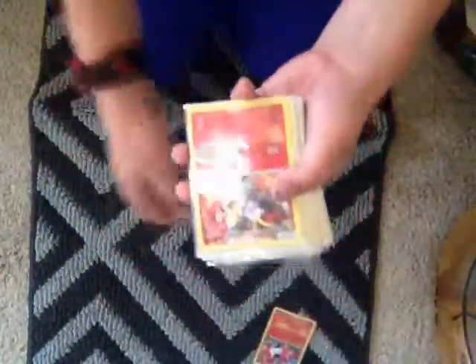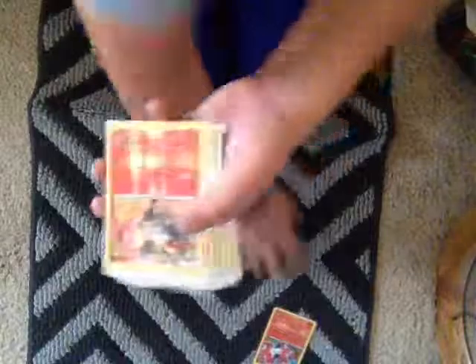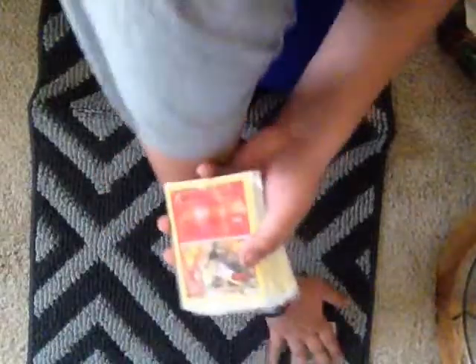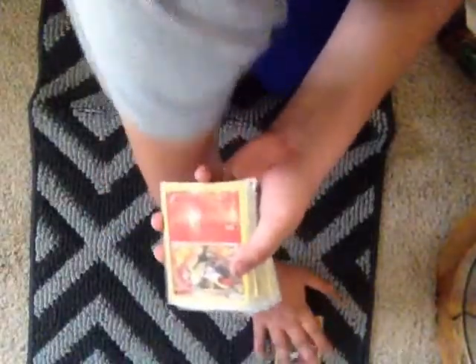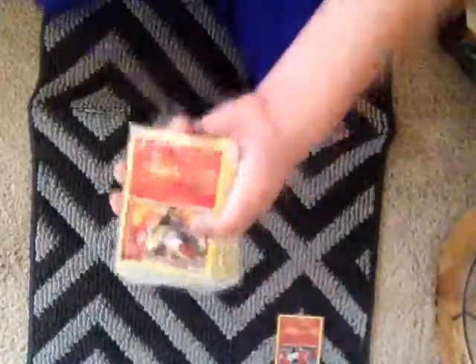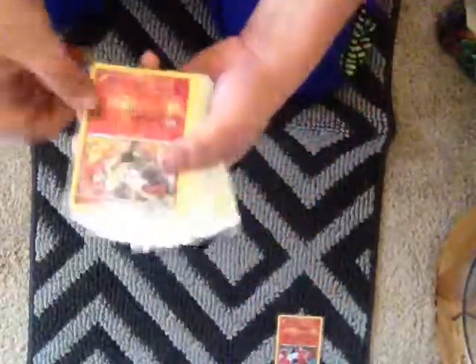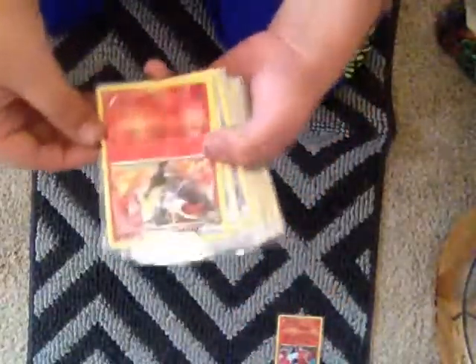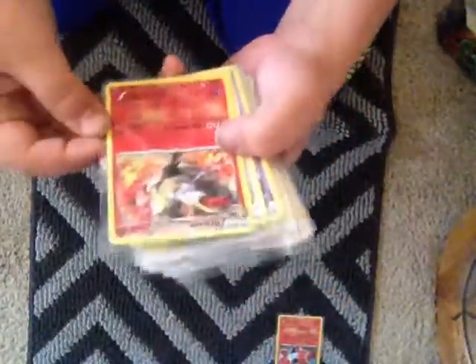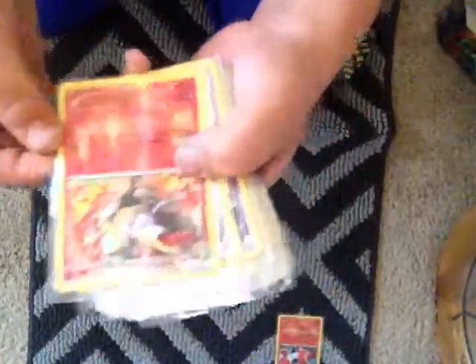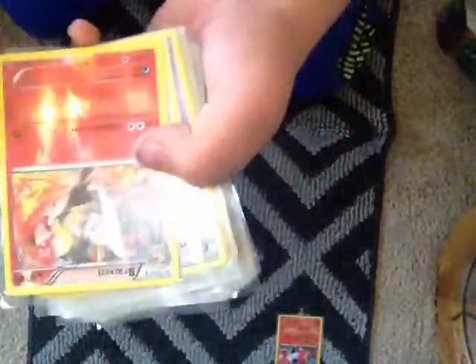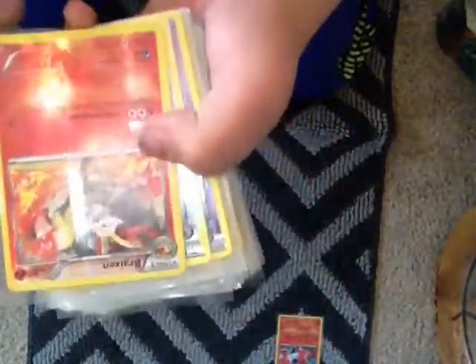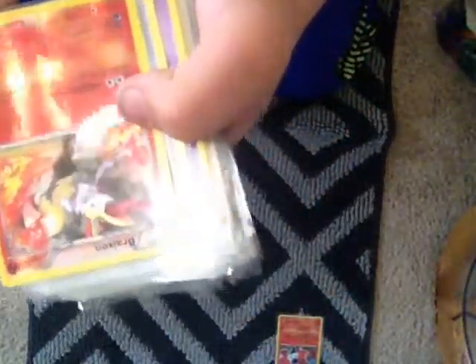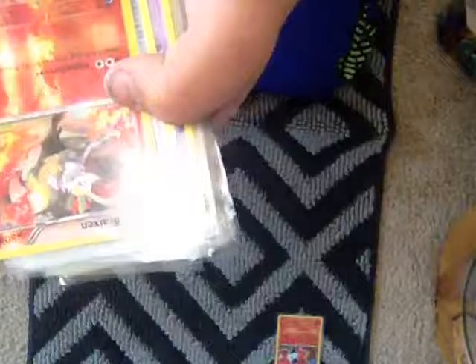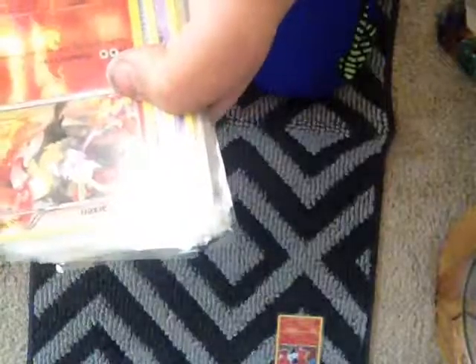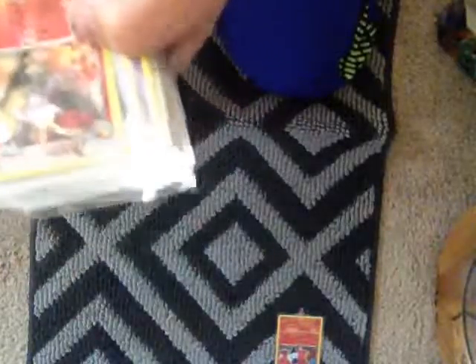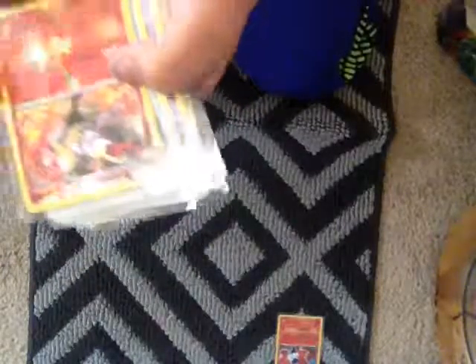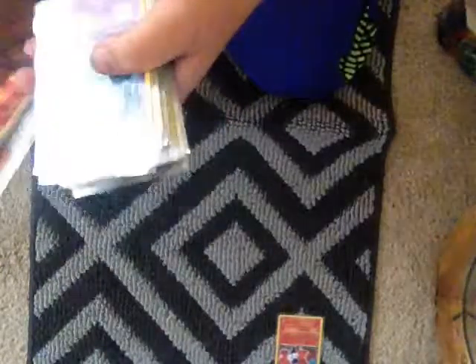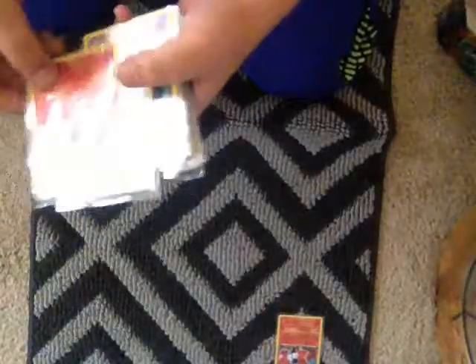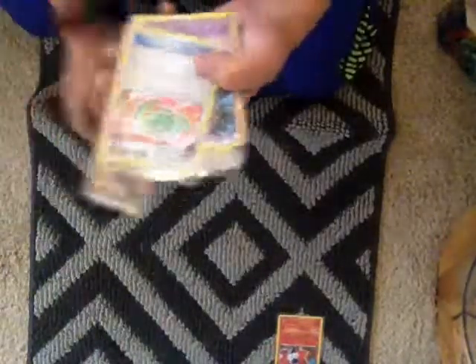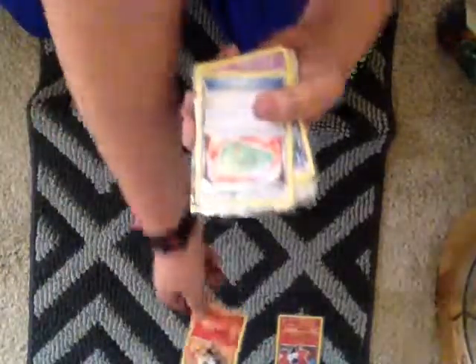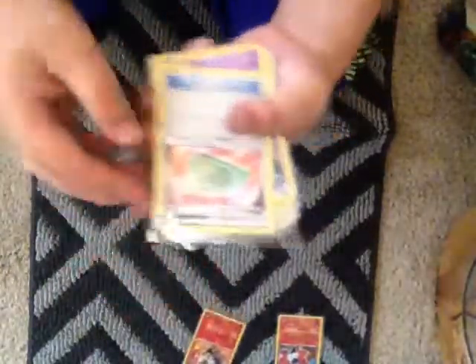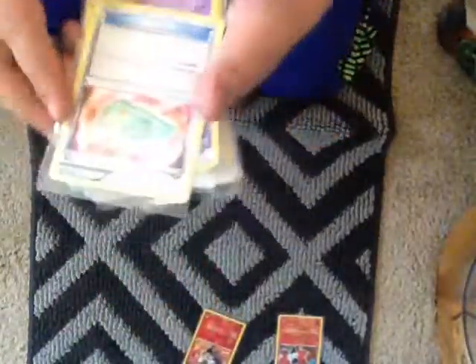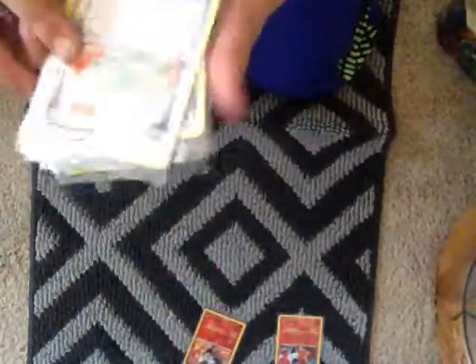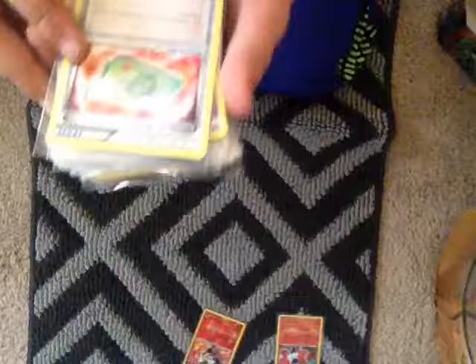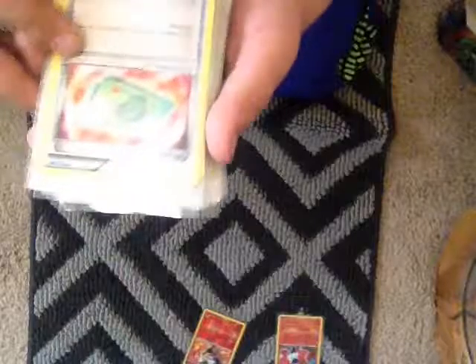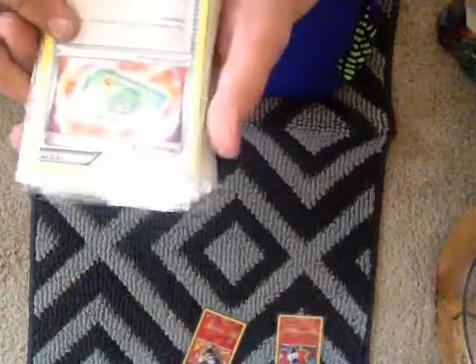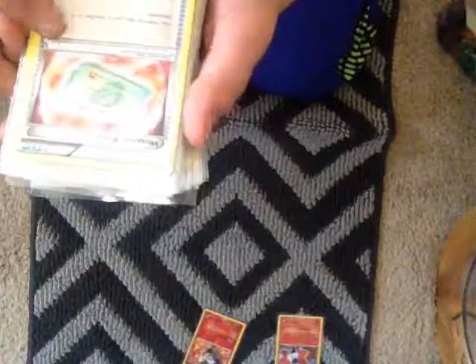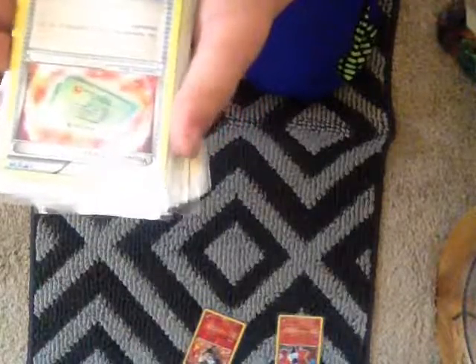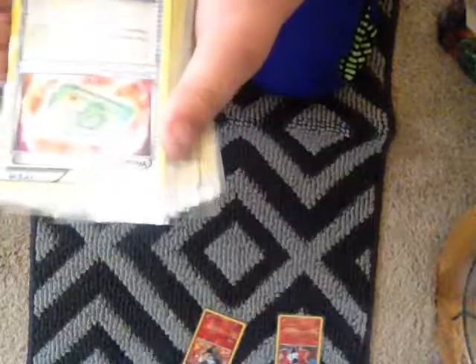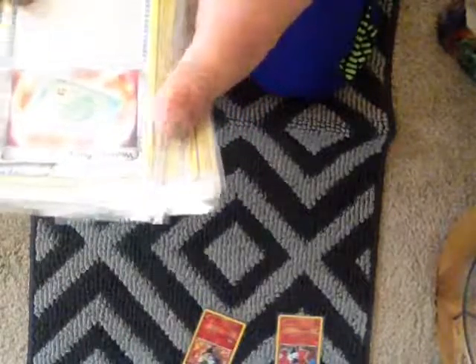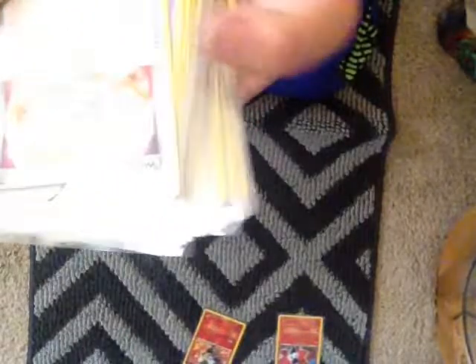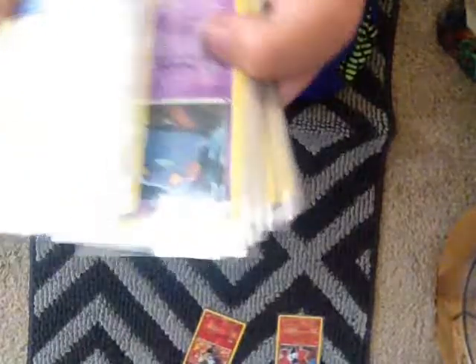It also has Solar Birth with 100 Health. I have a Braixen with Flamethrower 70 — discard an Energy attached. And a Weakness Policy: the Pokemon this card is attached to has no weakness.